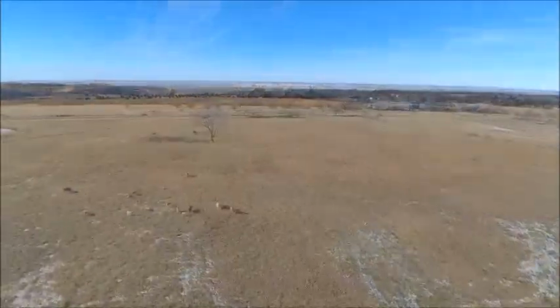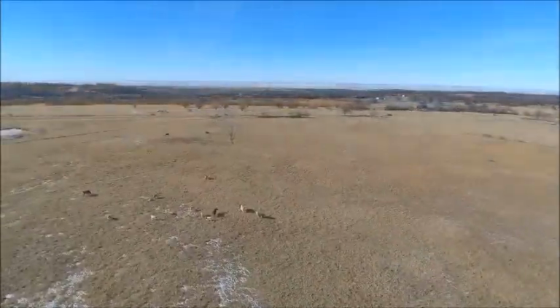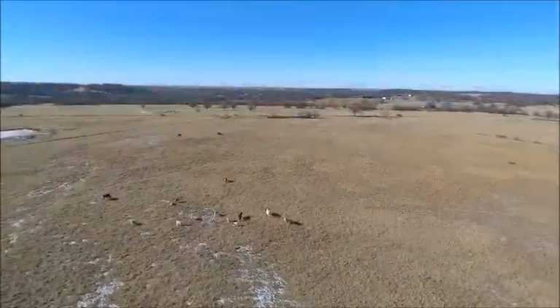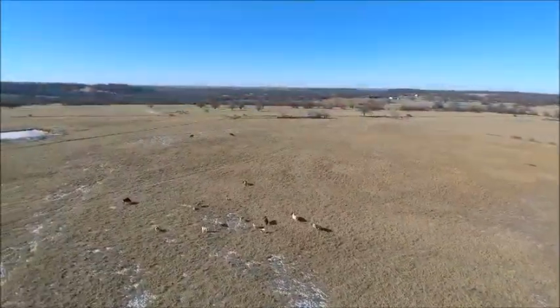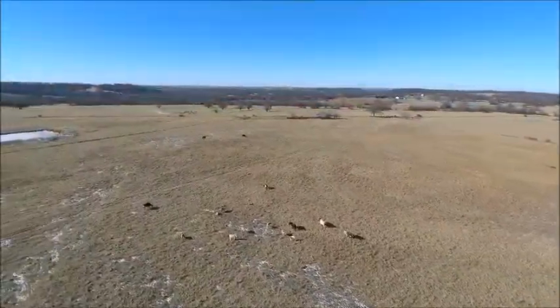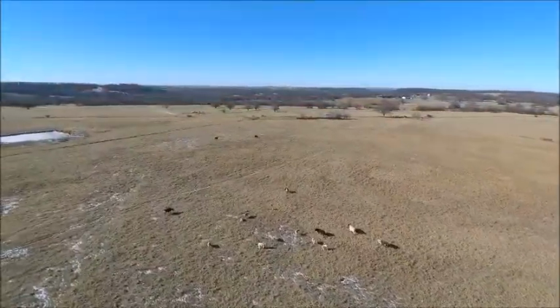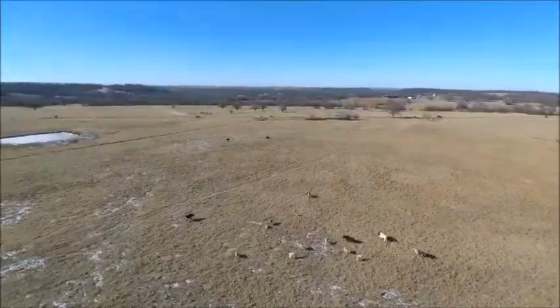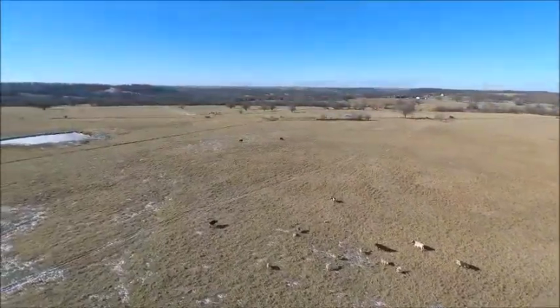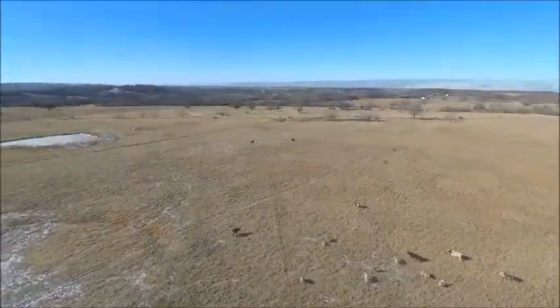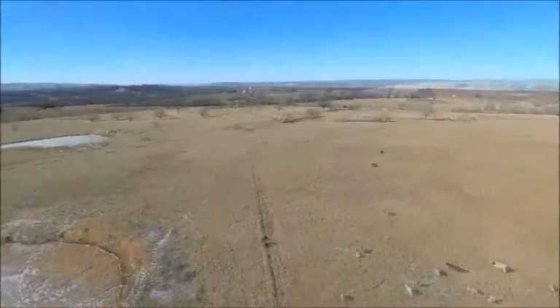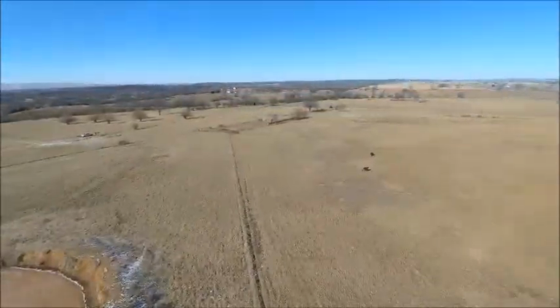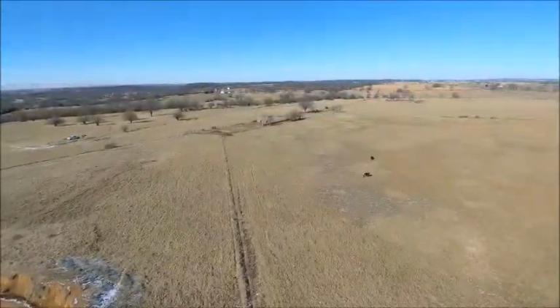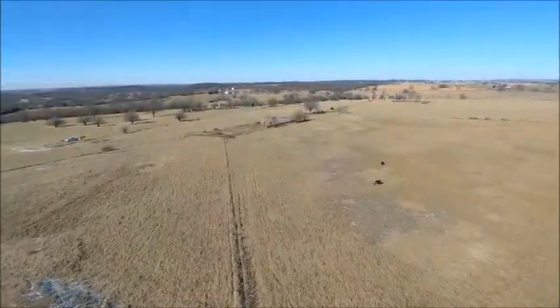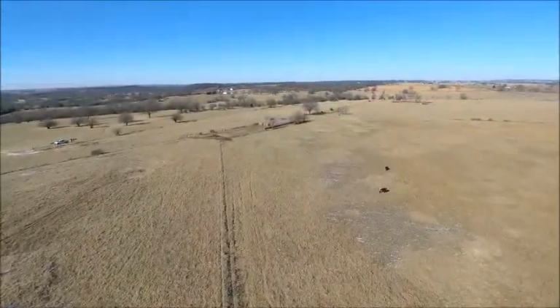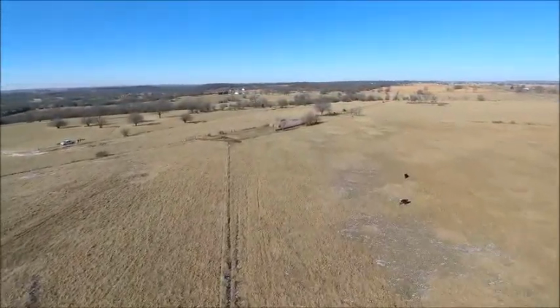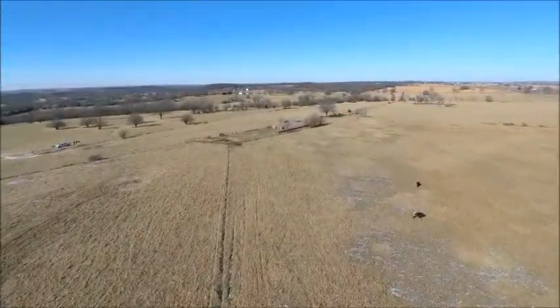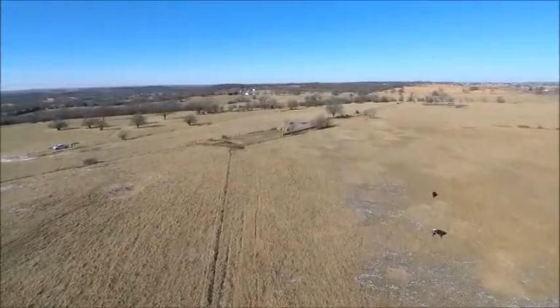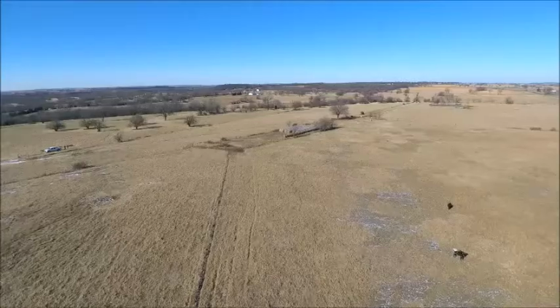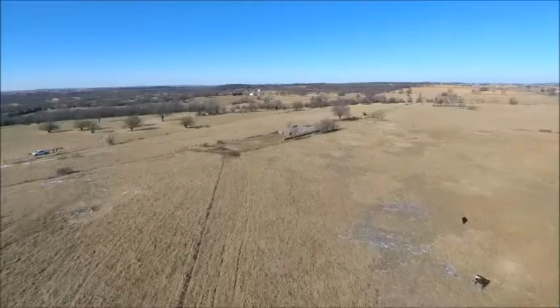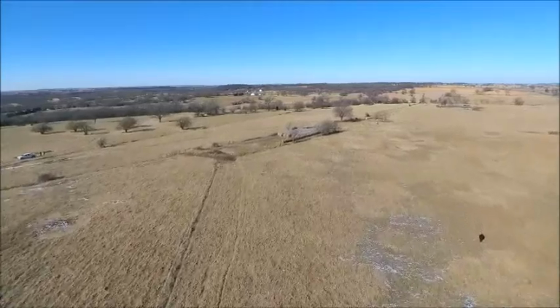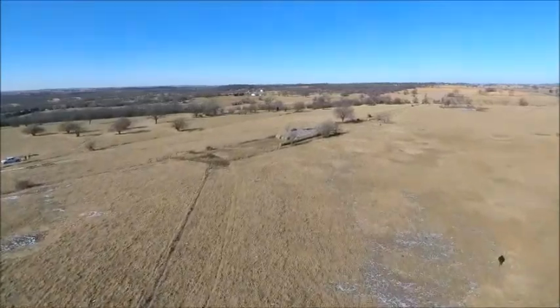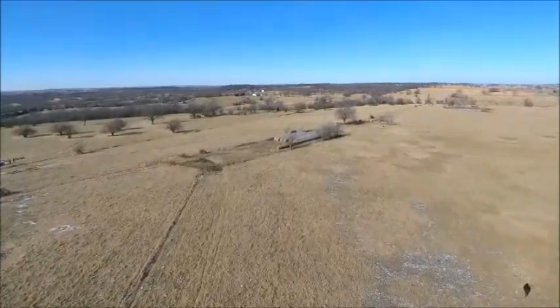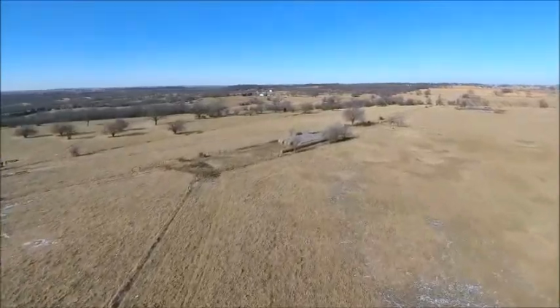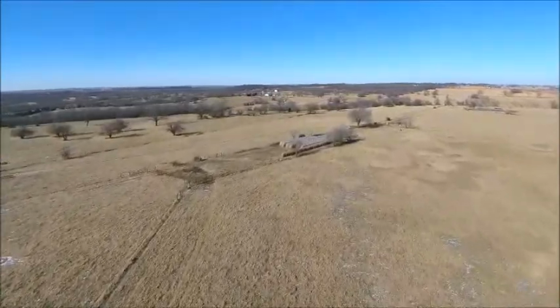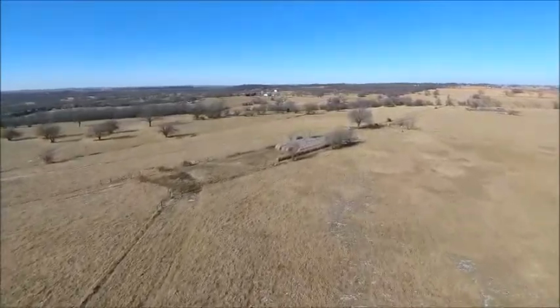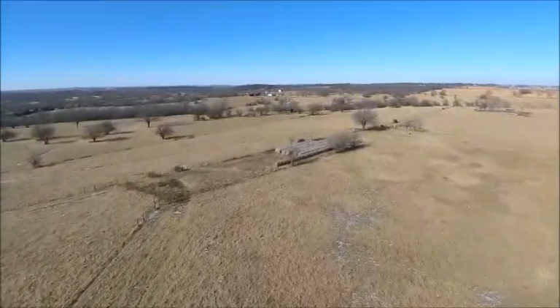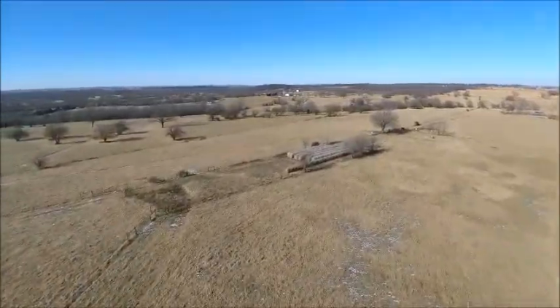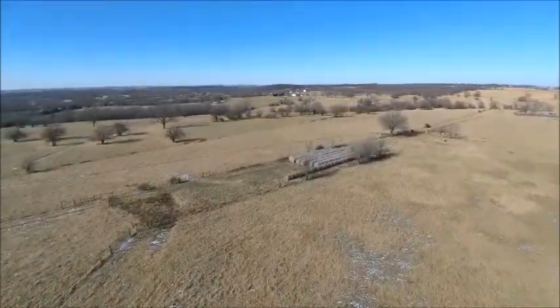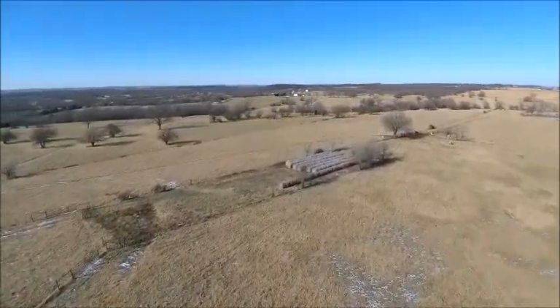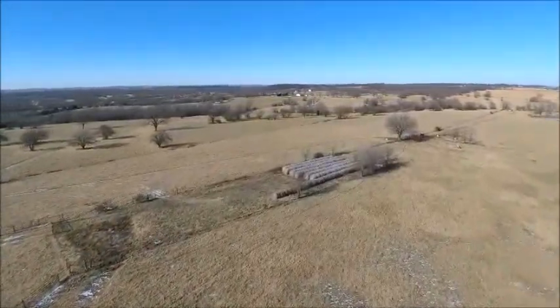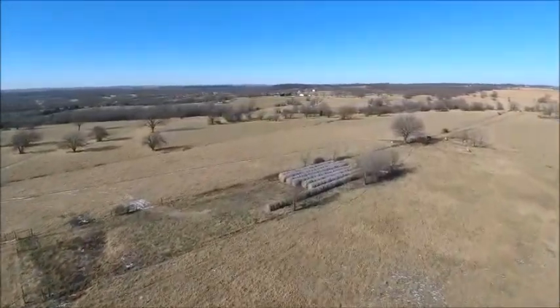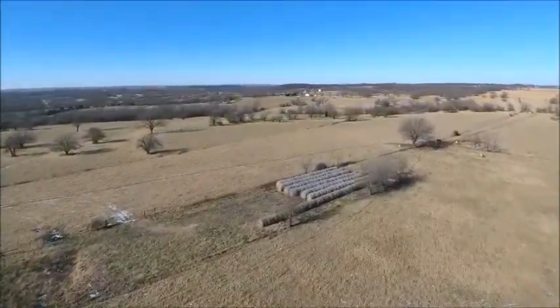The meticulously maintained pastures provide thick stands of Bermuda, Korean lespedeza, multiple clovers, and fescue.